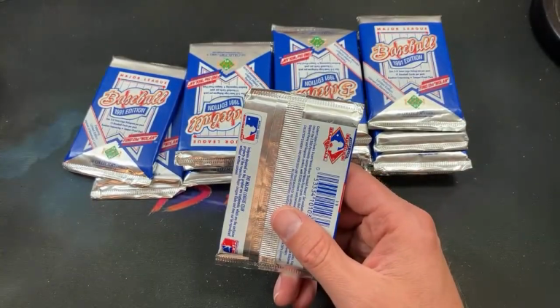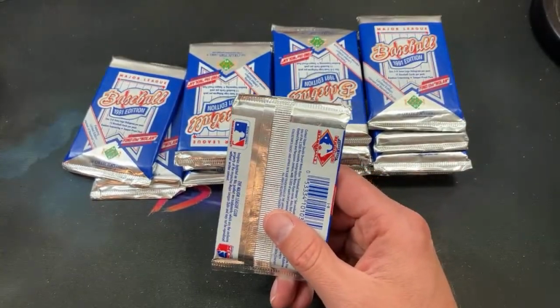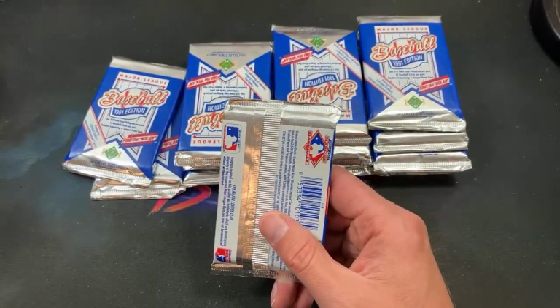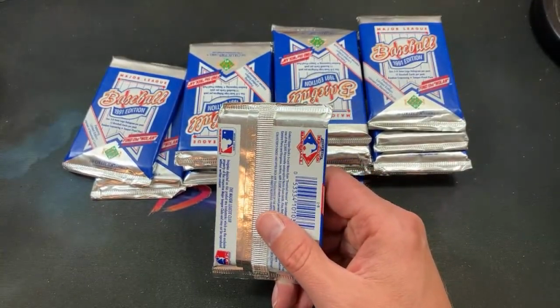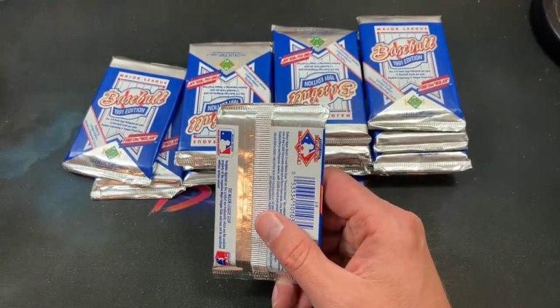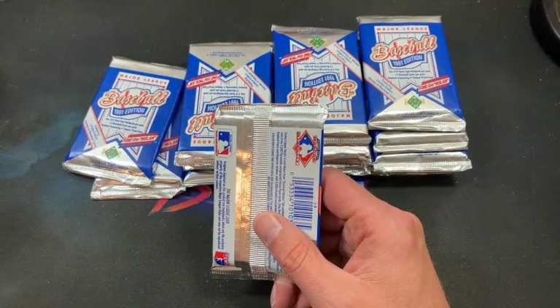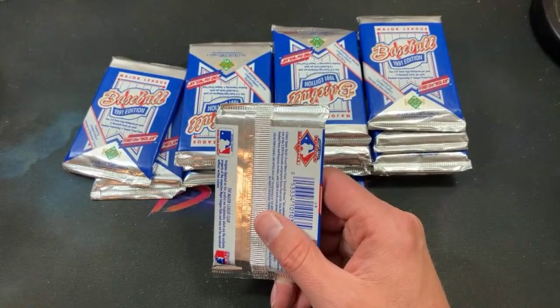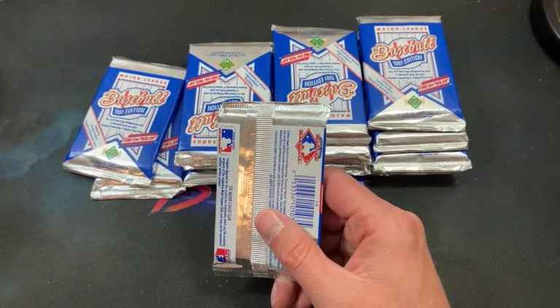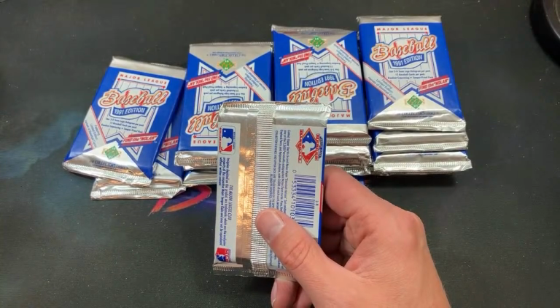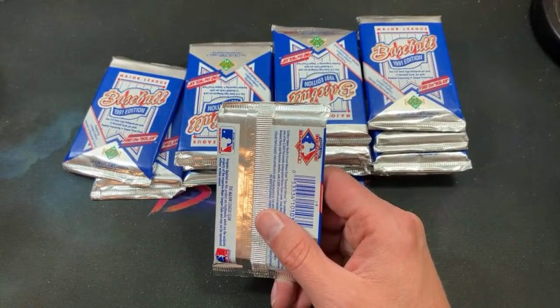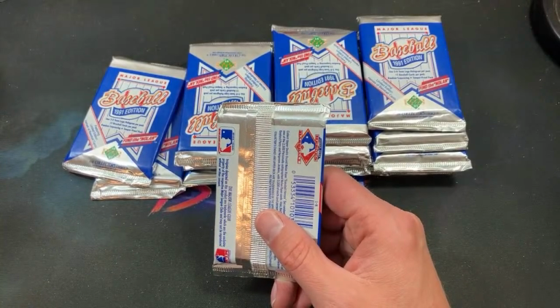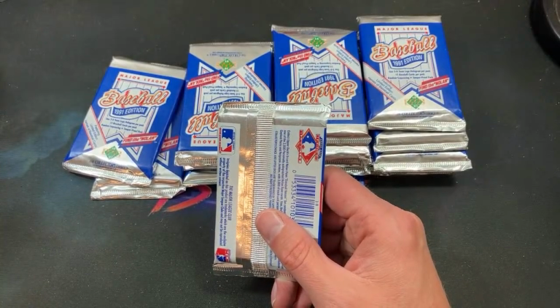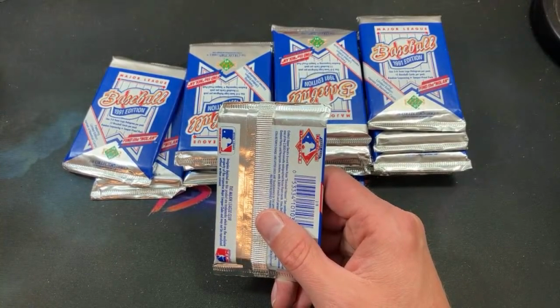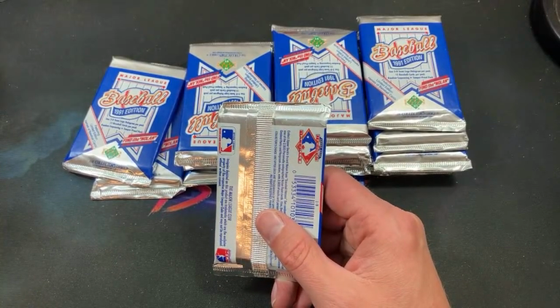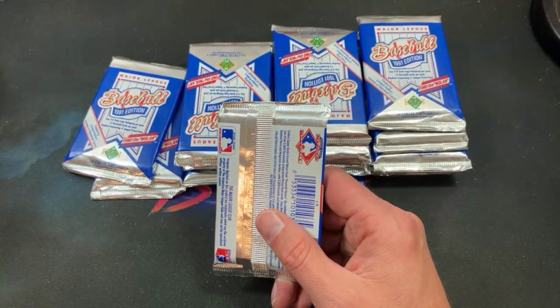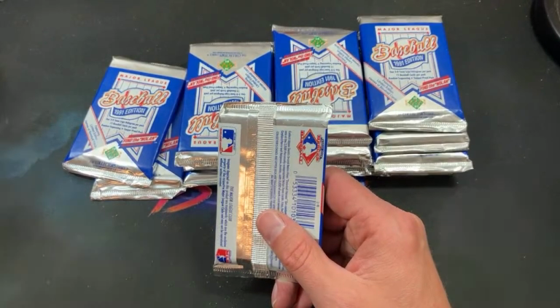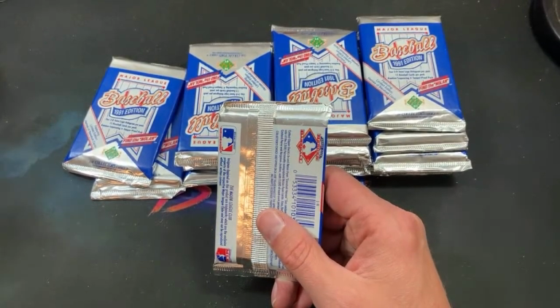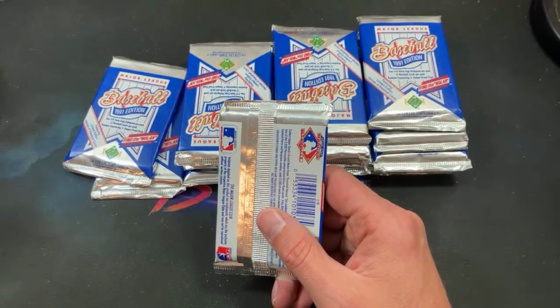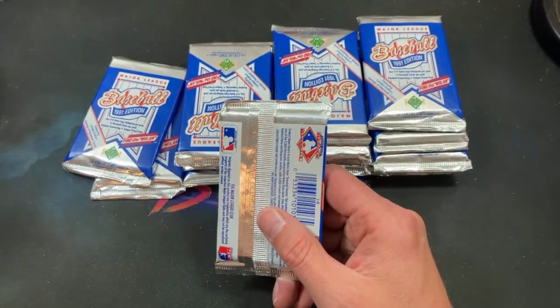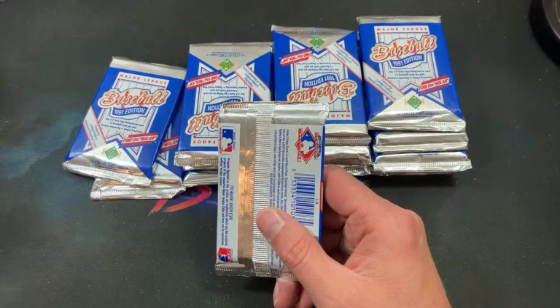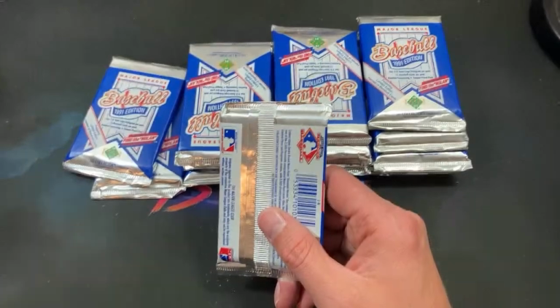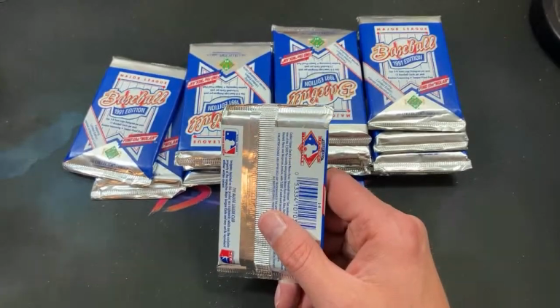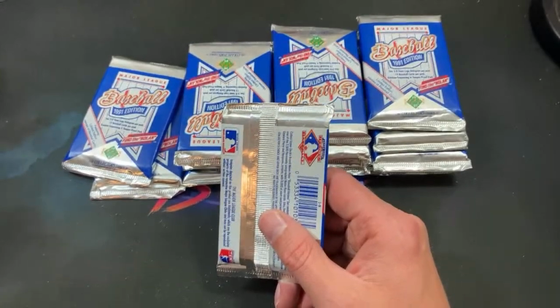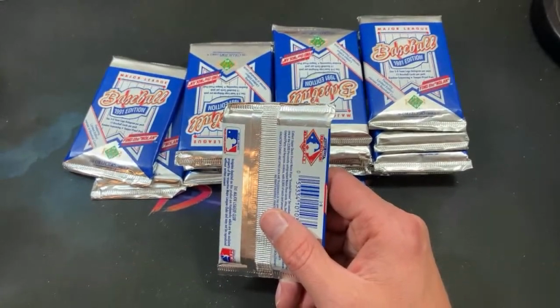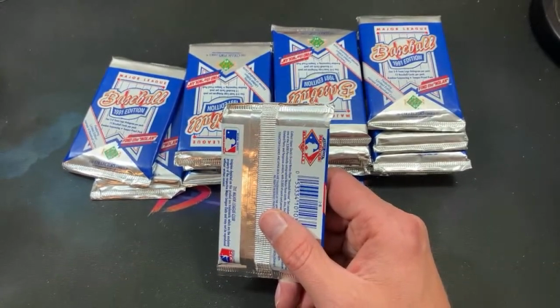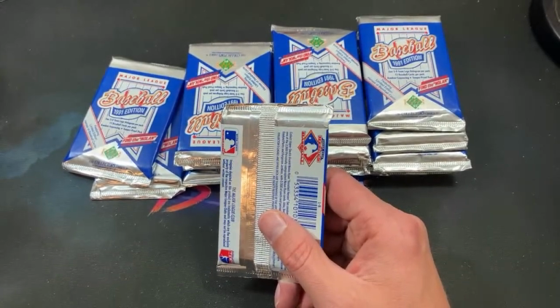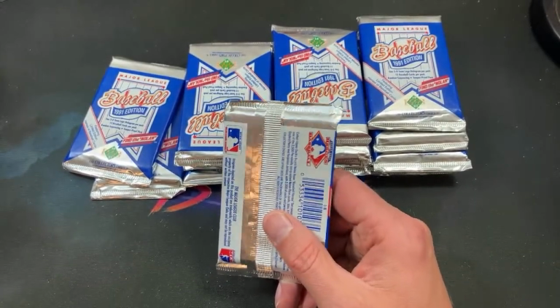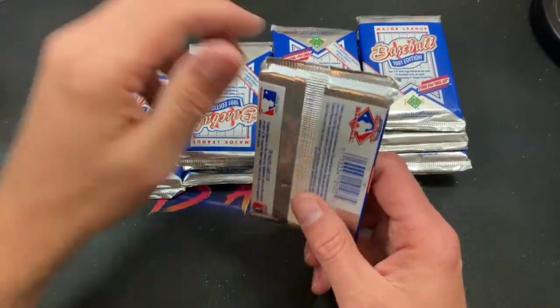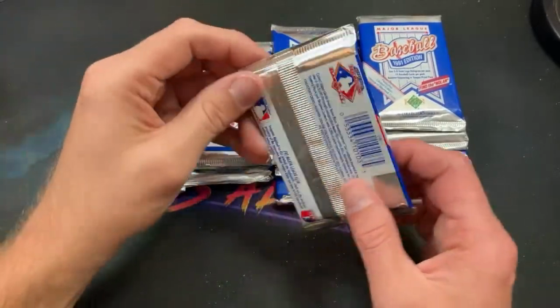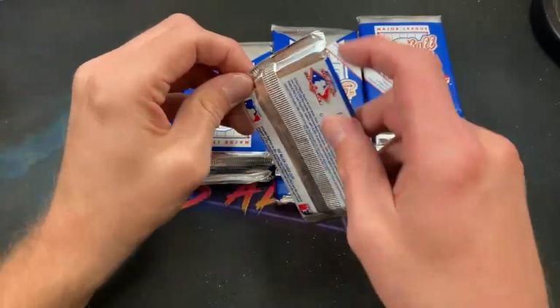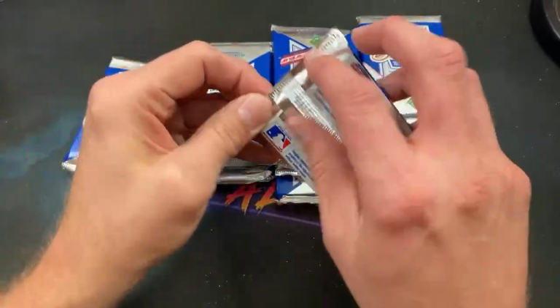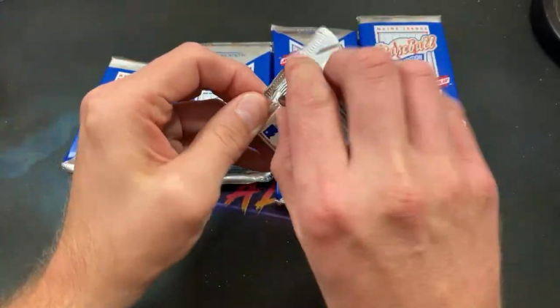We have Trevor Williams in the house. Jimmy Kramers claims the fame of being part of a trade for Otis Nixon, who stole 72 bases in 1991. Trevor Williams — thank you for bringing the facts and baseball trivia knowledge in here, because I had no idea. I don't think I've ever heard that name or said that name in my entire life, but it's definitely interesting.